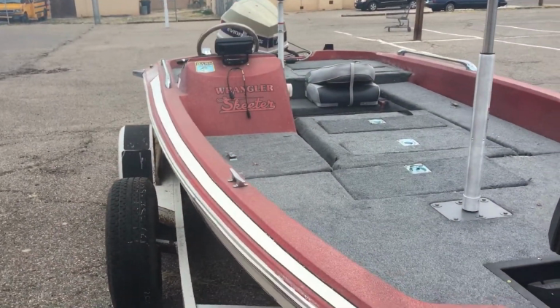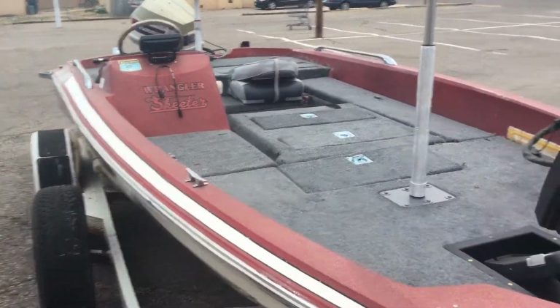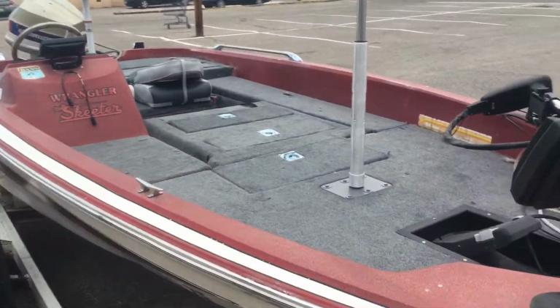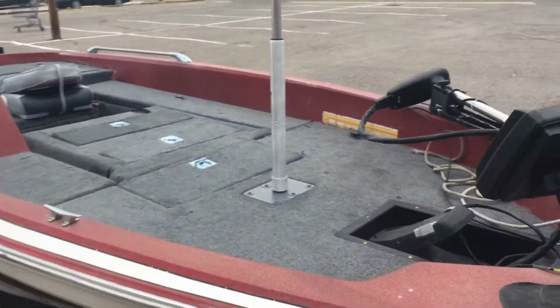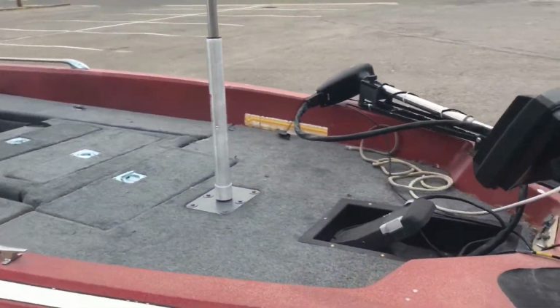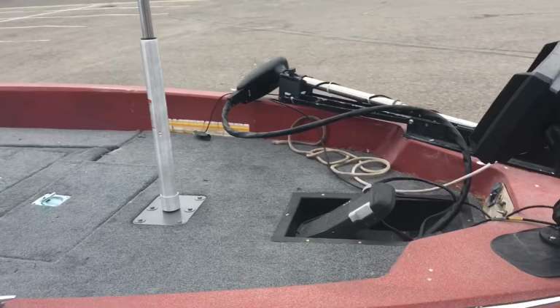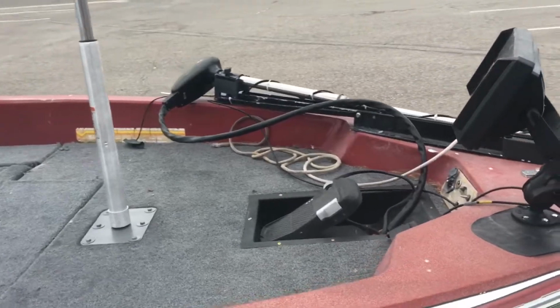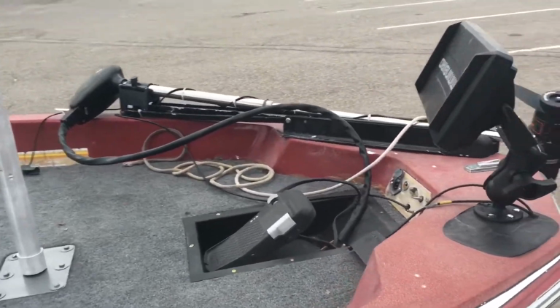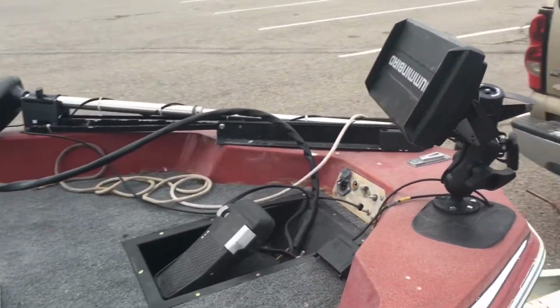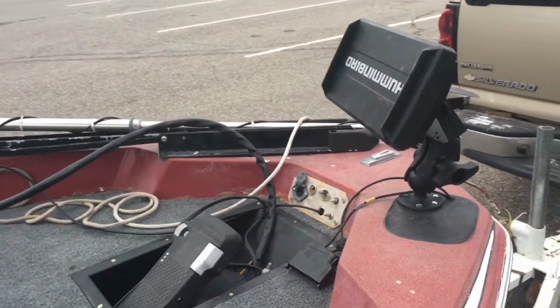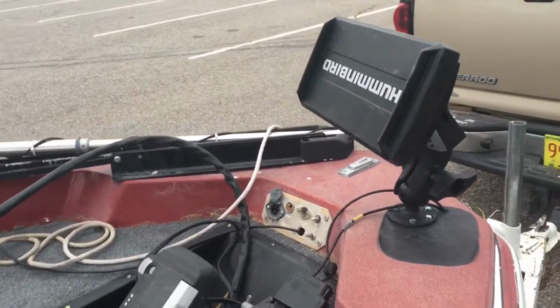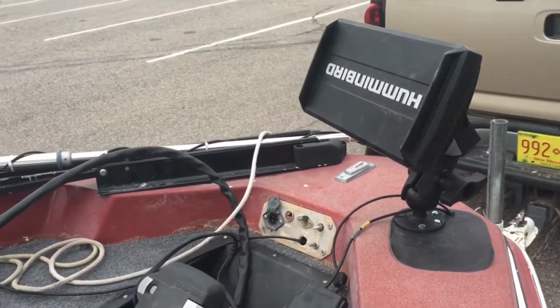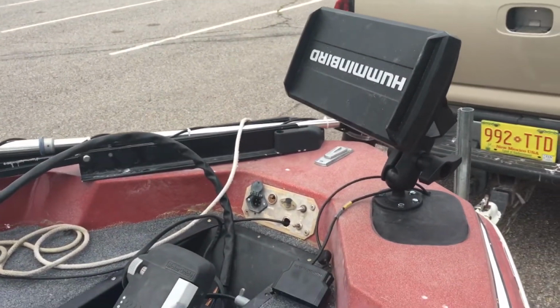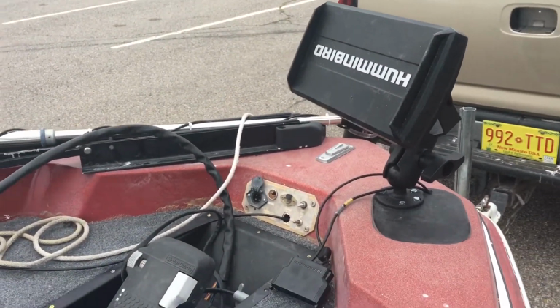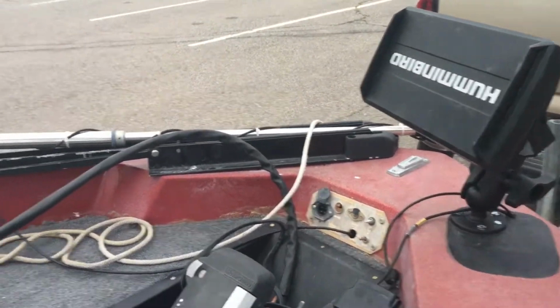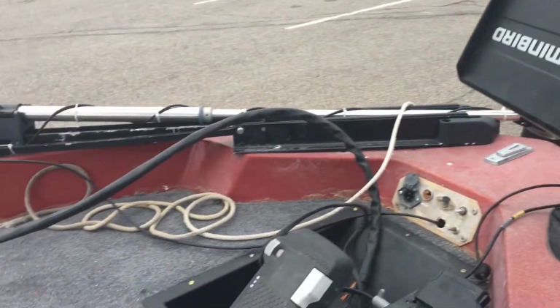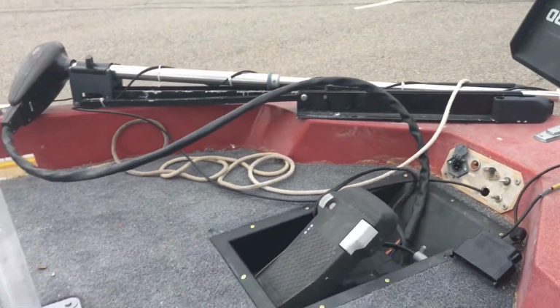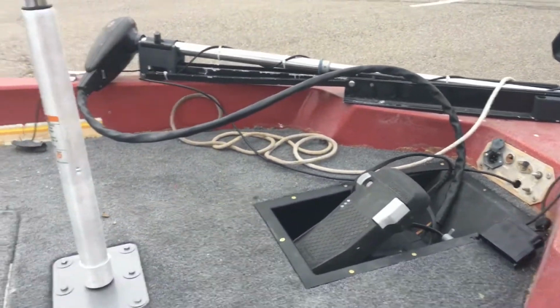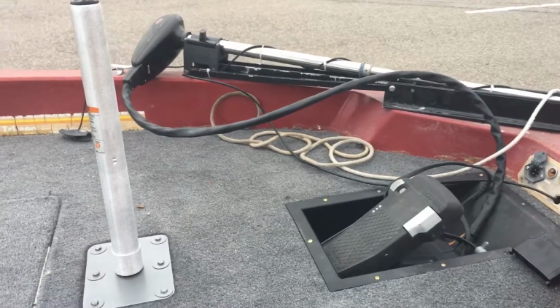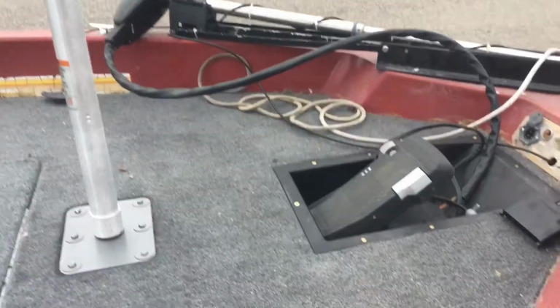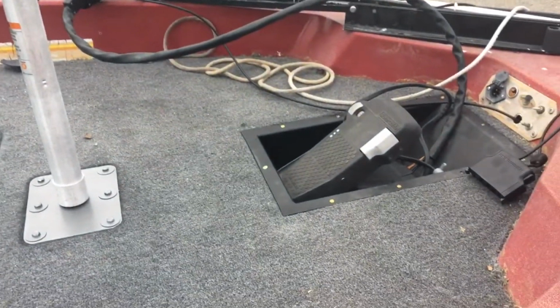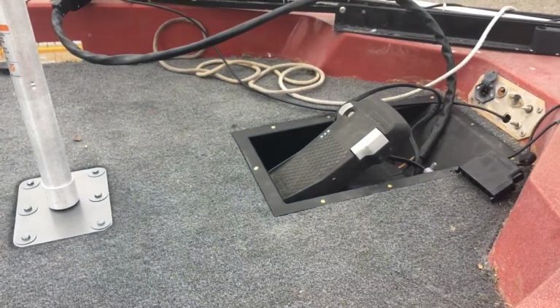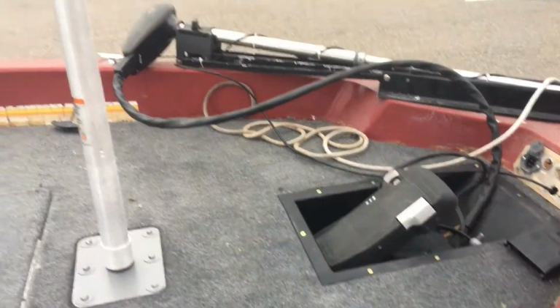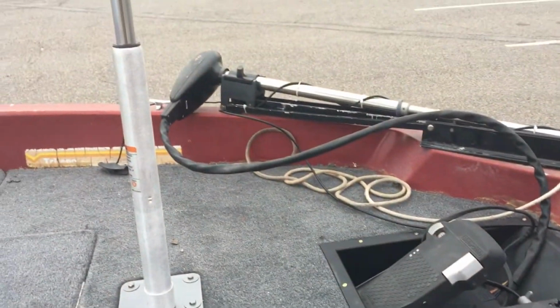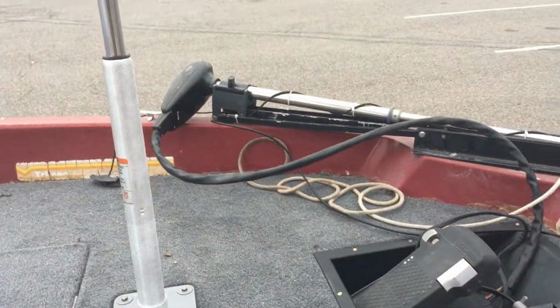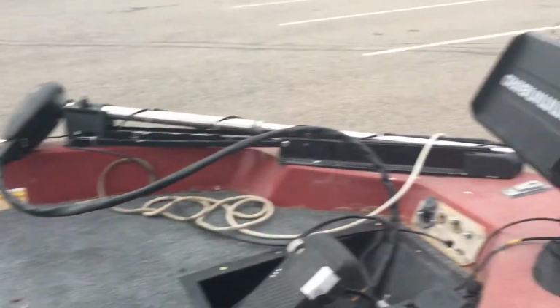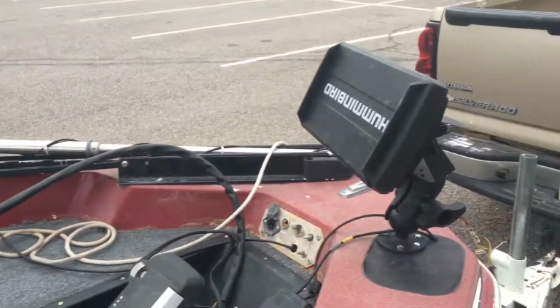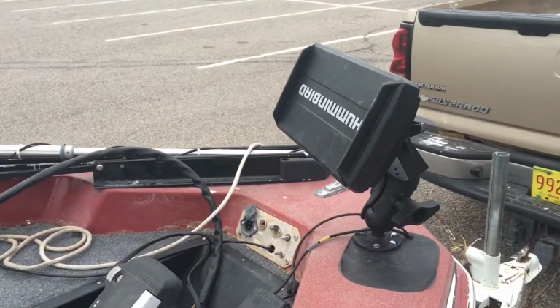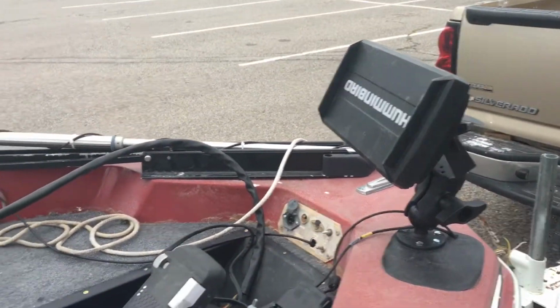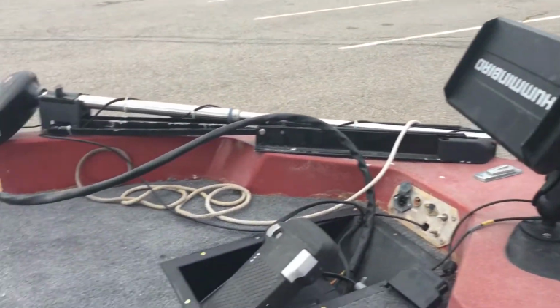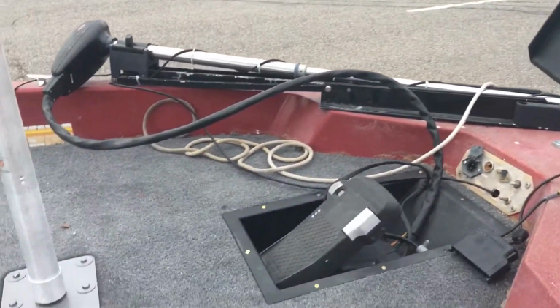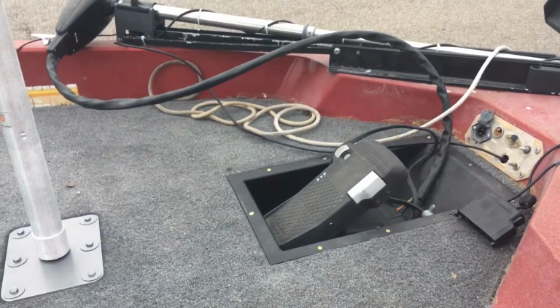Recarpeted everything. Got a new Humminbird unit — it's the Helix 9, it's not new but it's new to me. It's upside down — that's fantastic. By the way, the cover is upside down, not the unit. Recessed foot pedal.